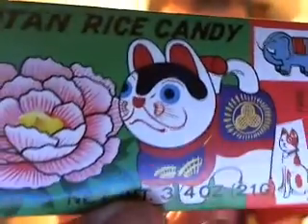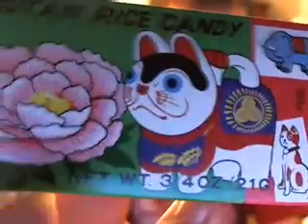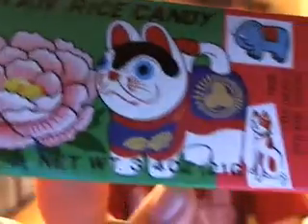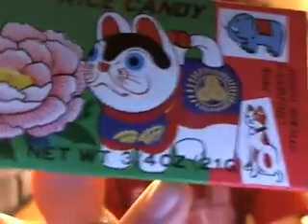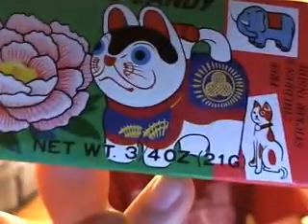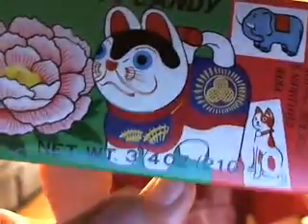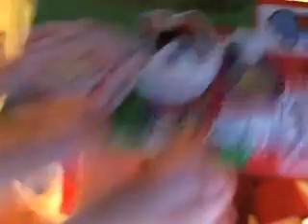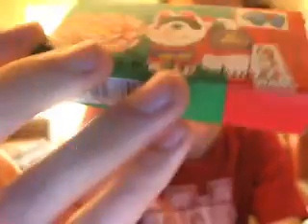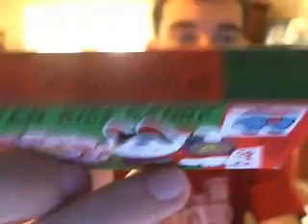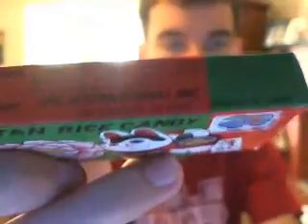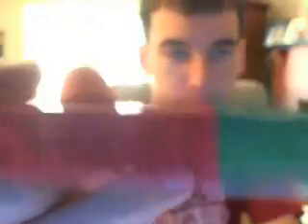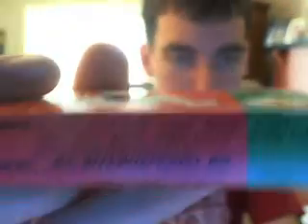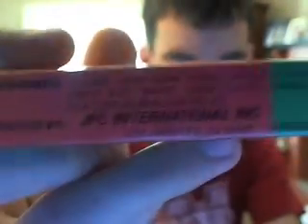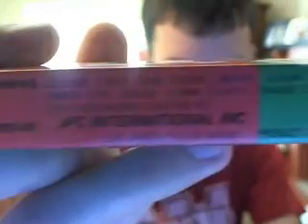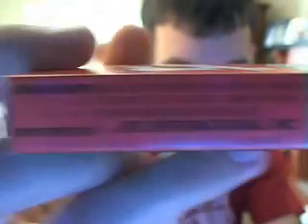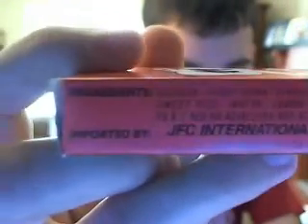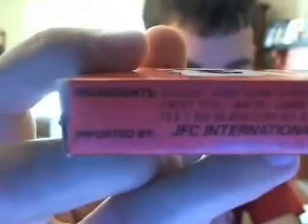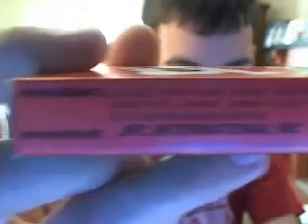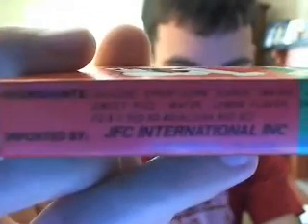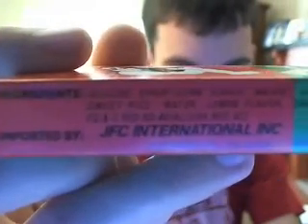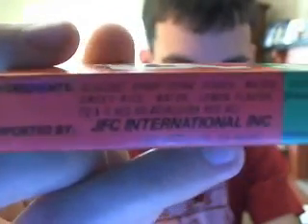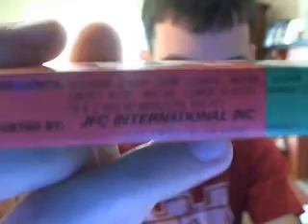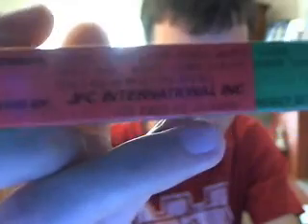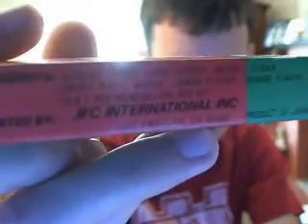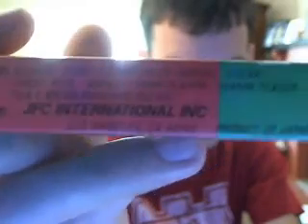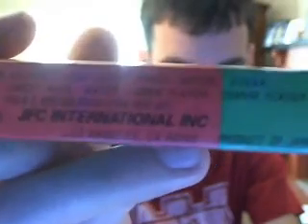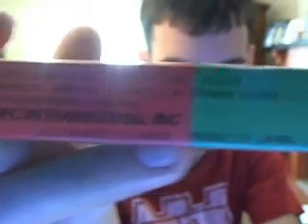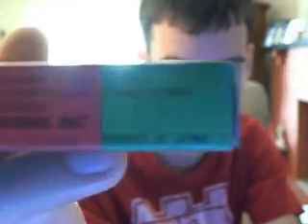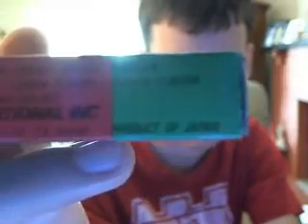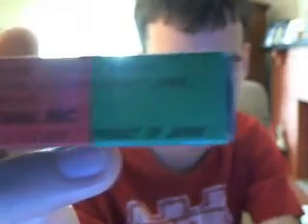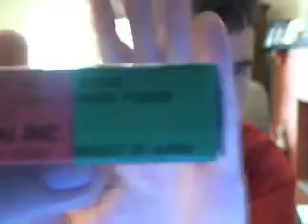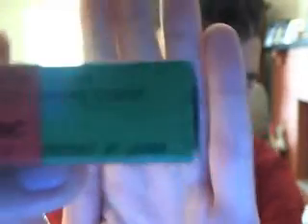Botan Rice Candy. Because I've already done the review, but it did not have the sound. A product of Japan.